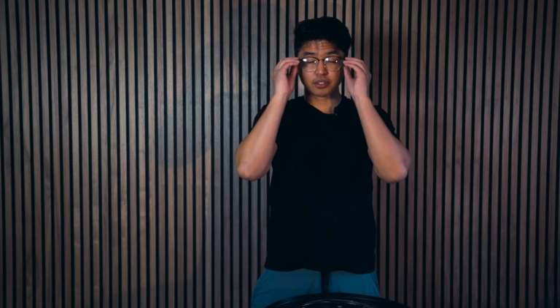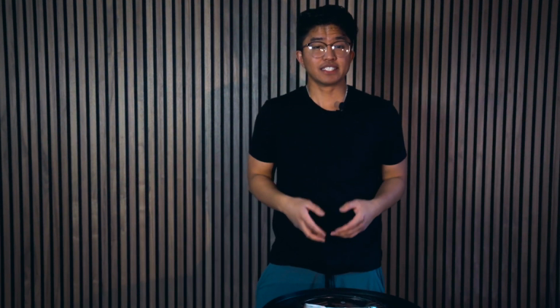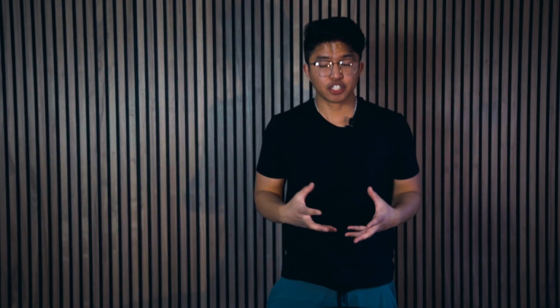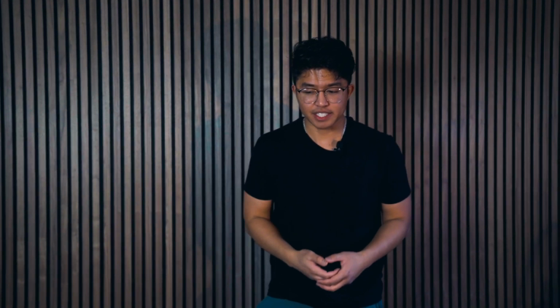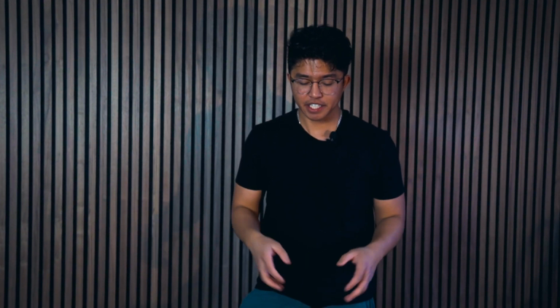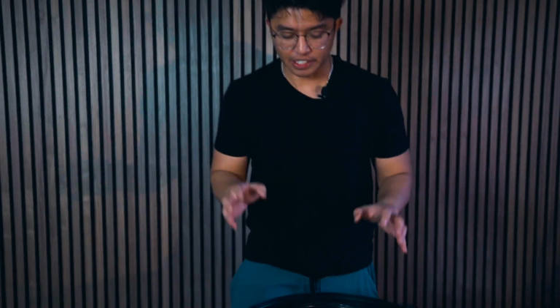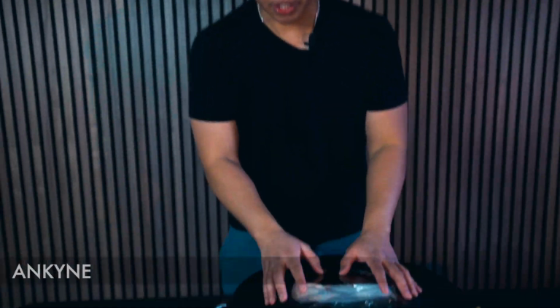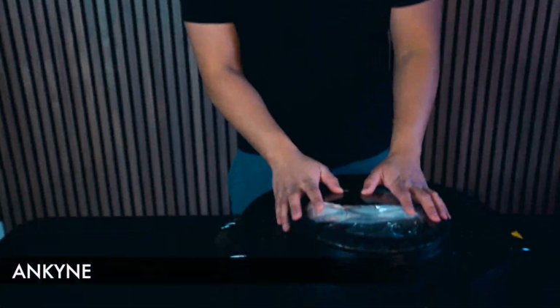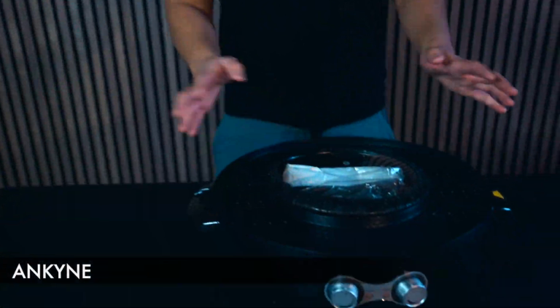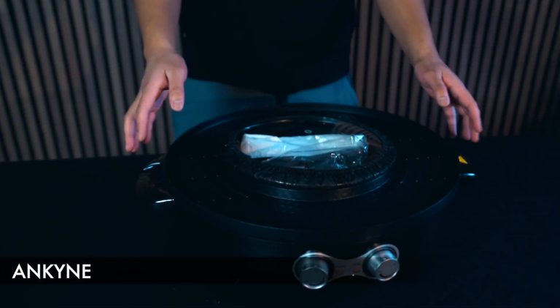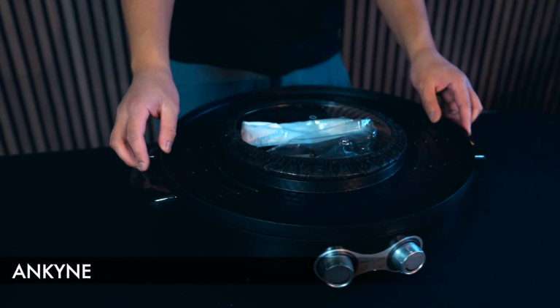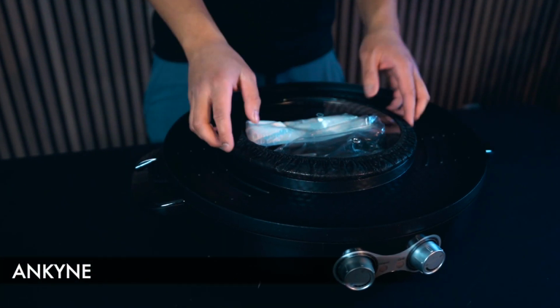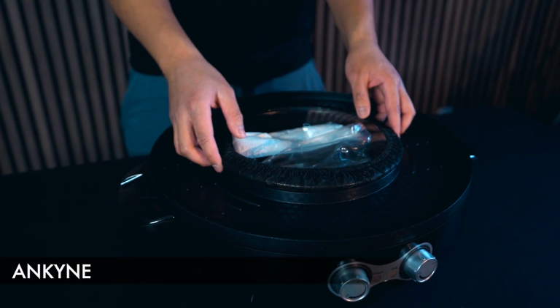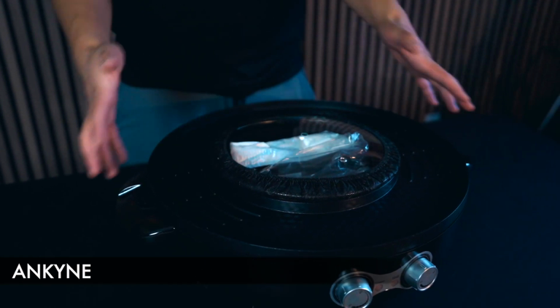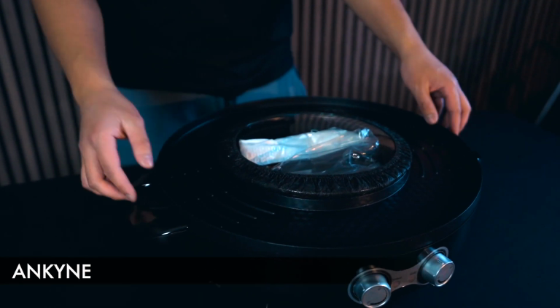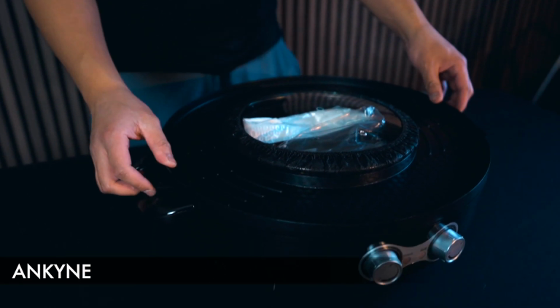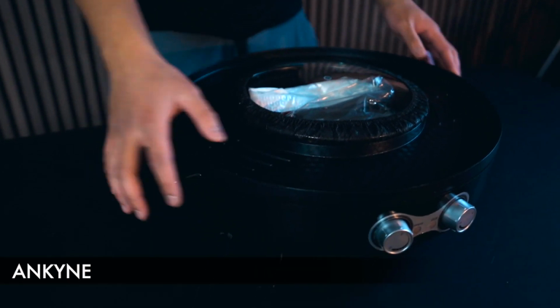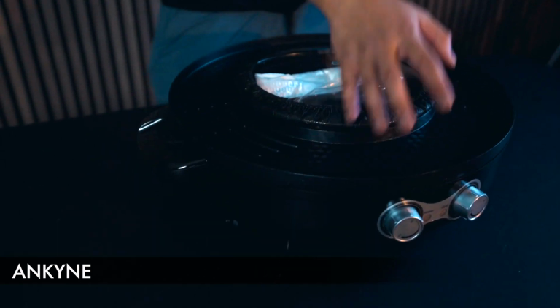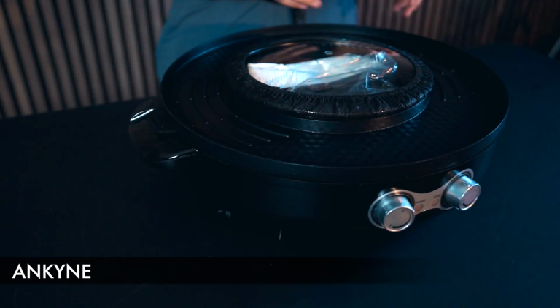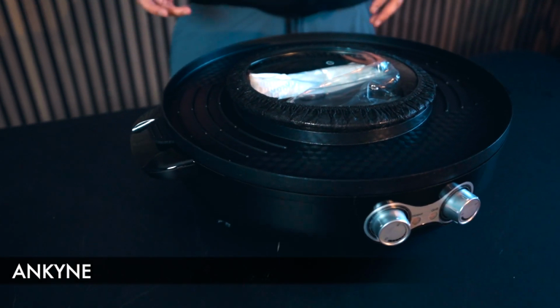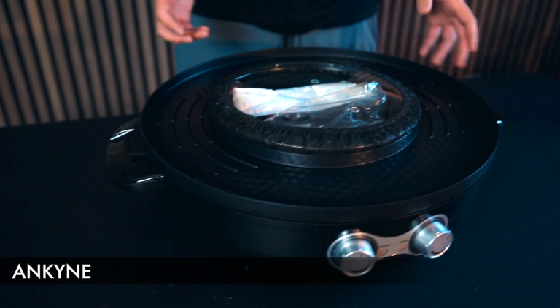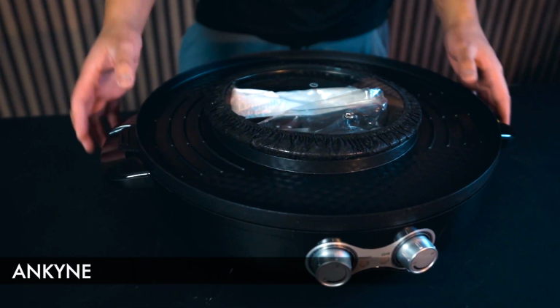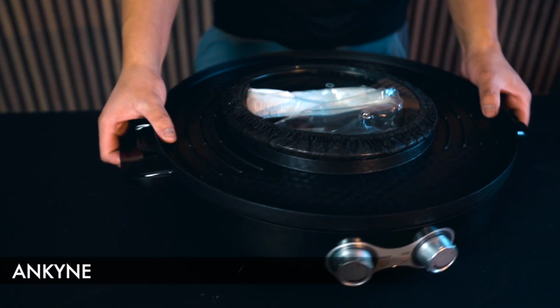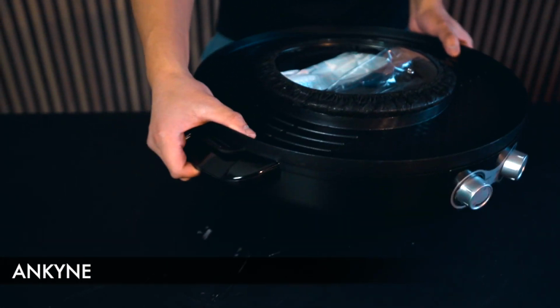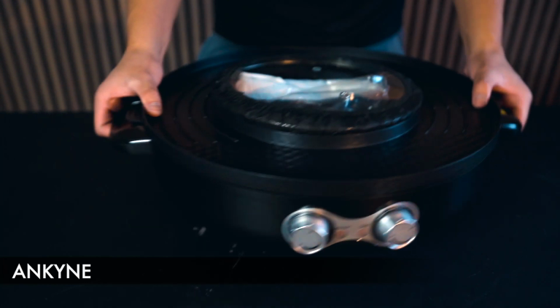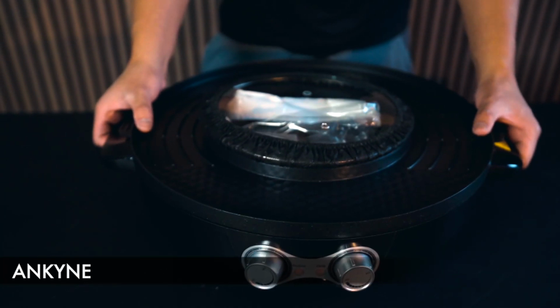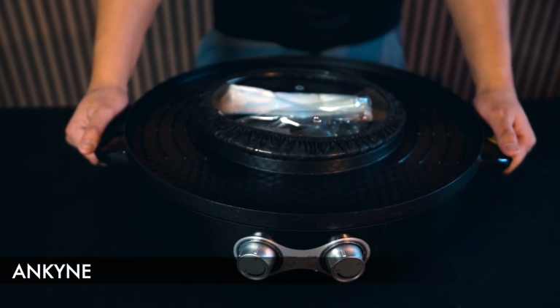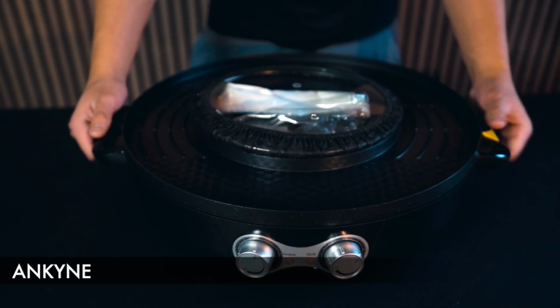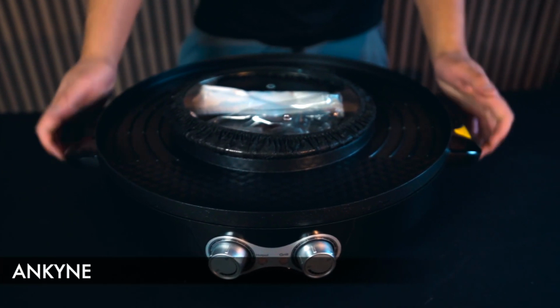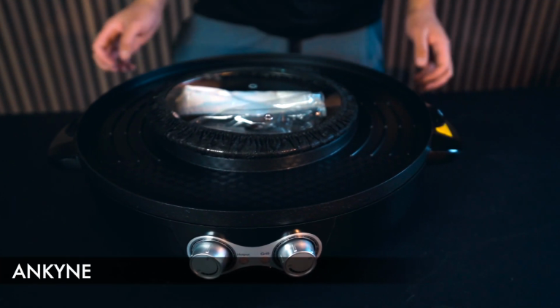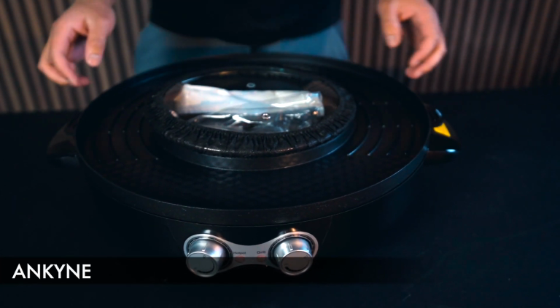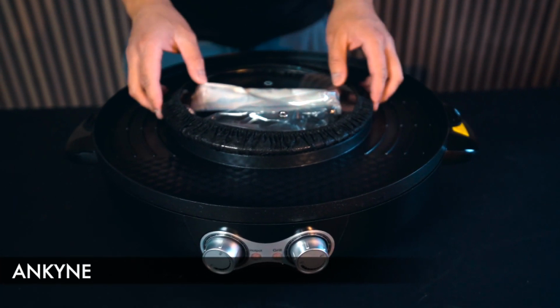This next electric grill is actually an electric hot pot and grill in one, which is very neat and cool. The only thing about it is that it's quite bulky, as you can see, but the handles make it very easy to carry and move around.